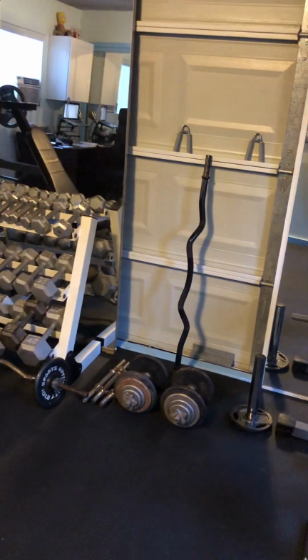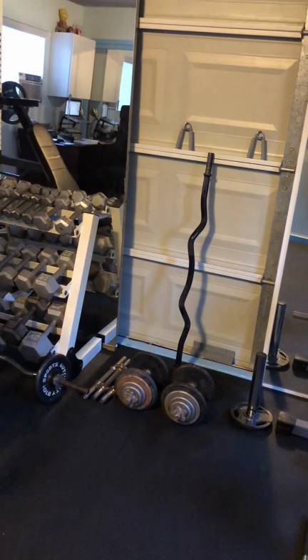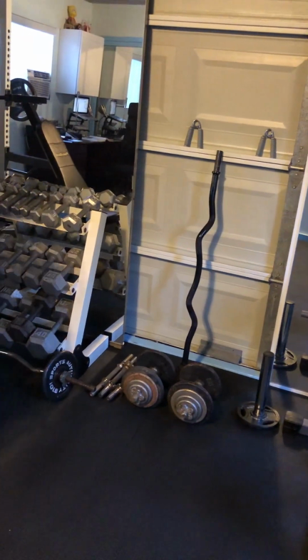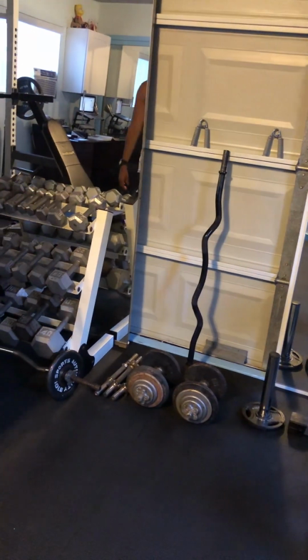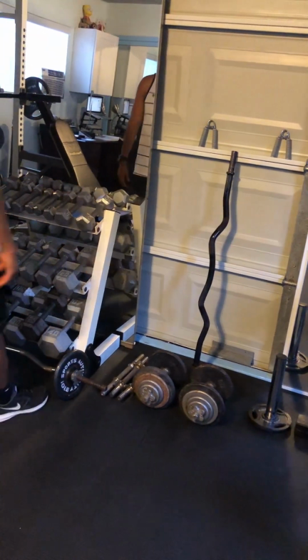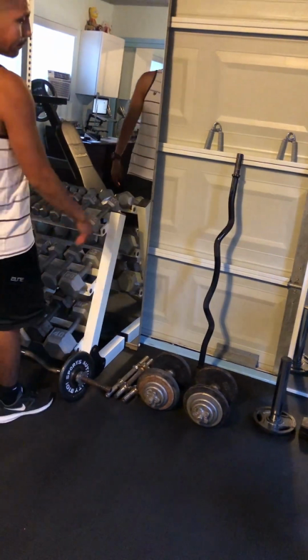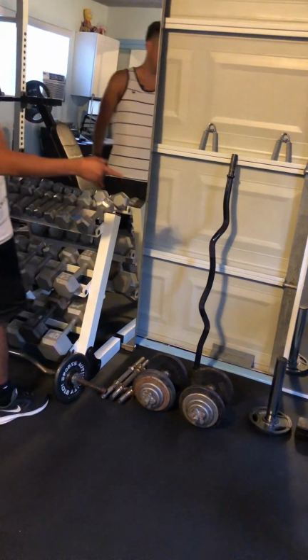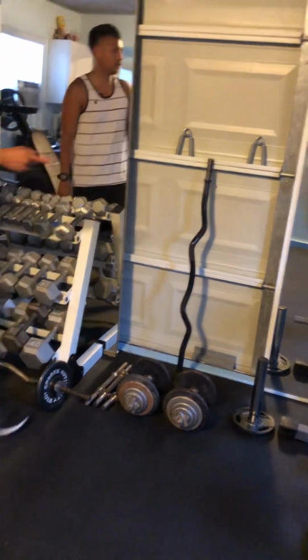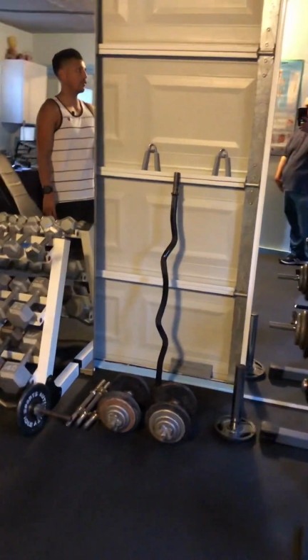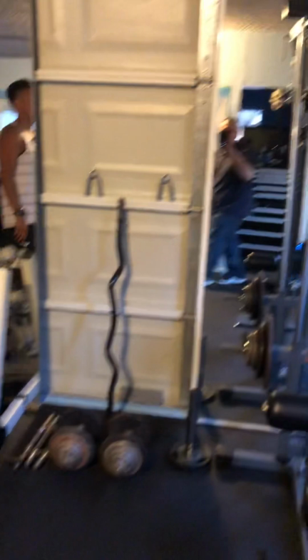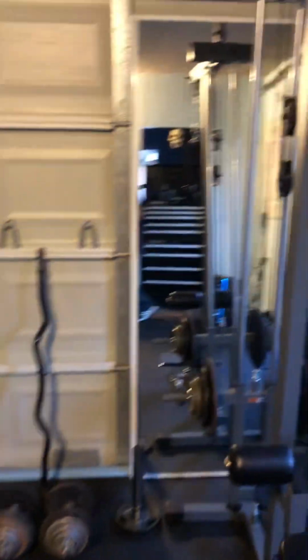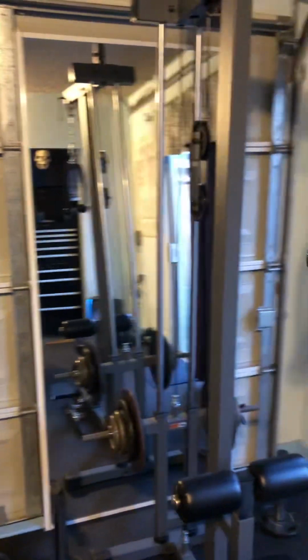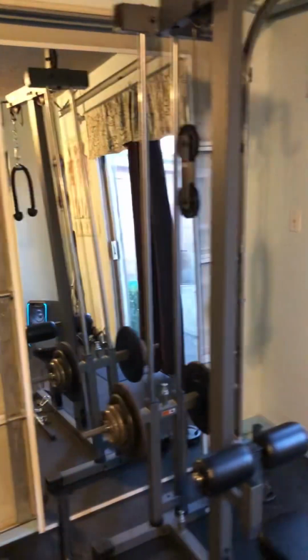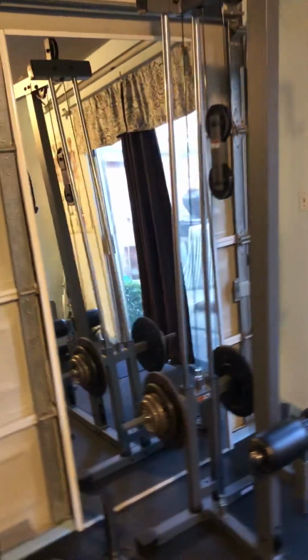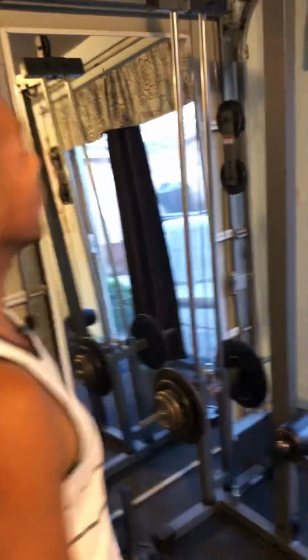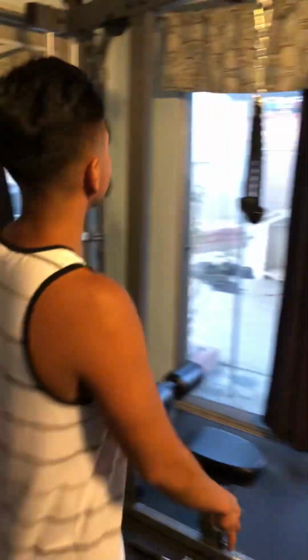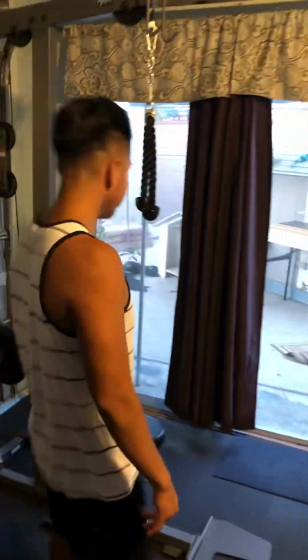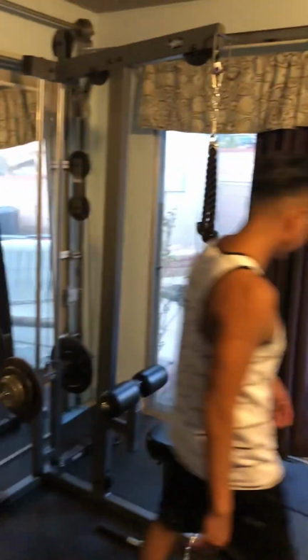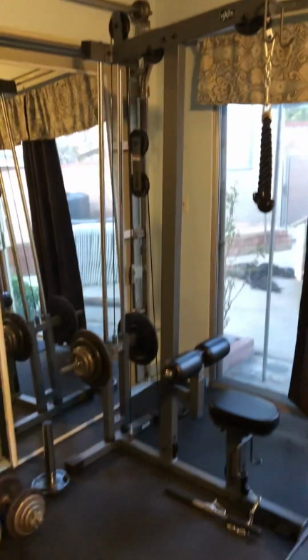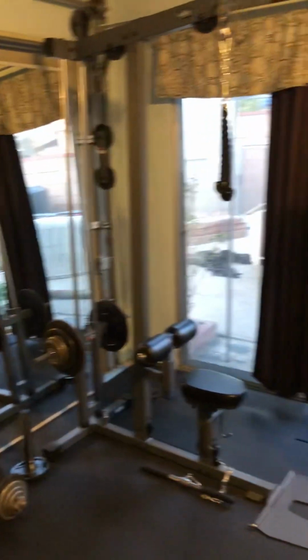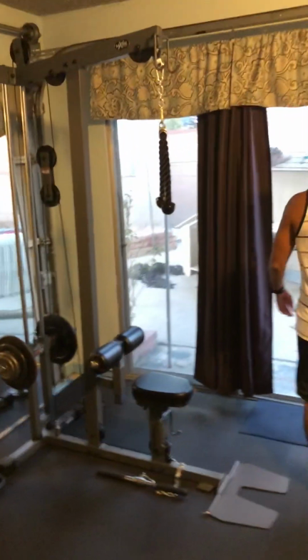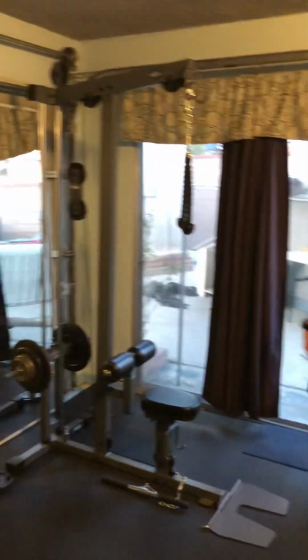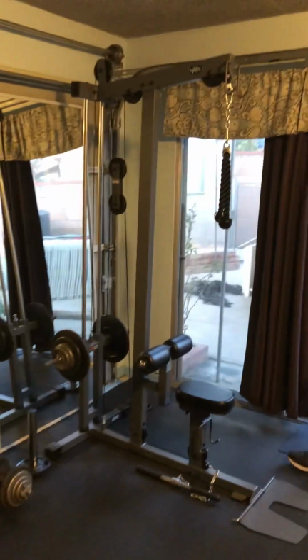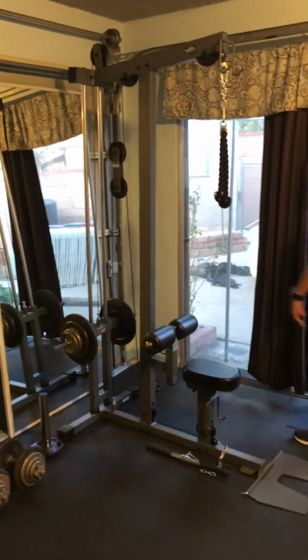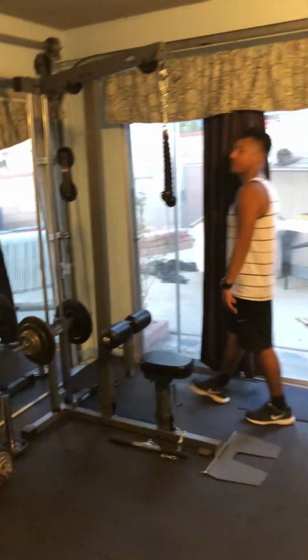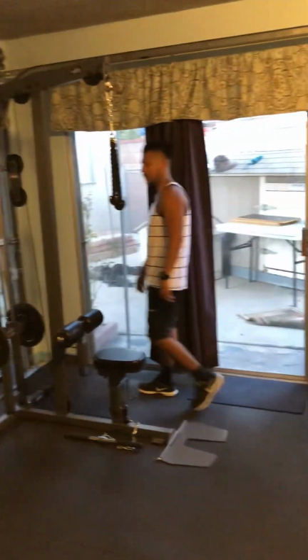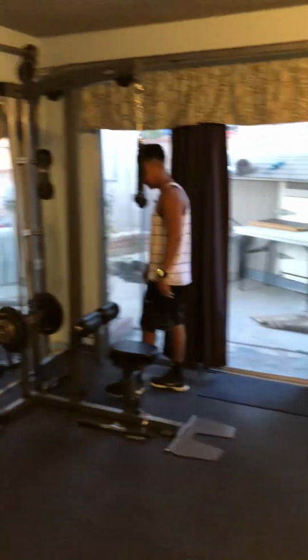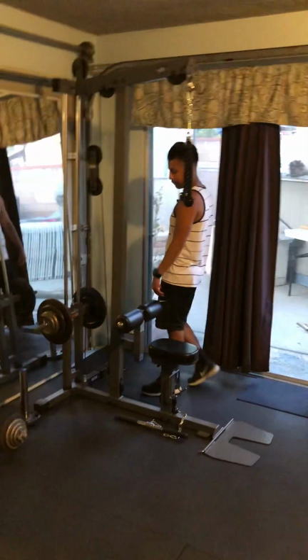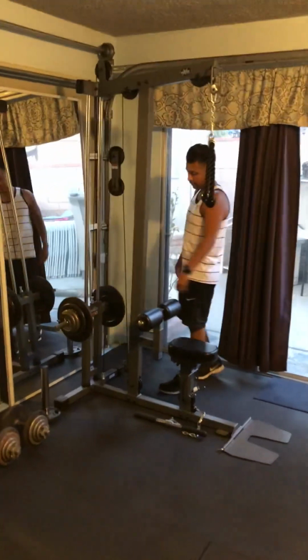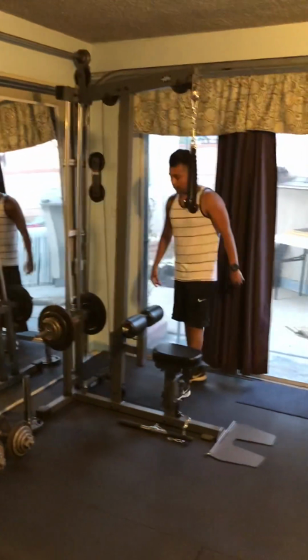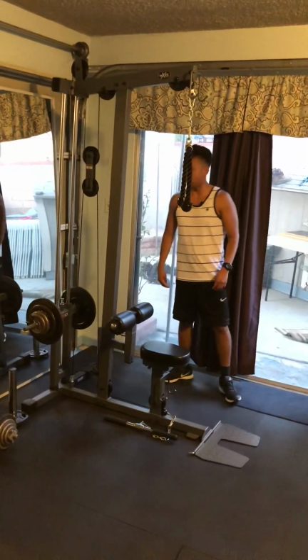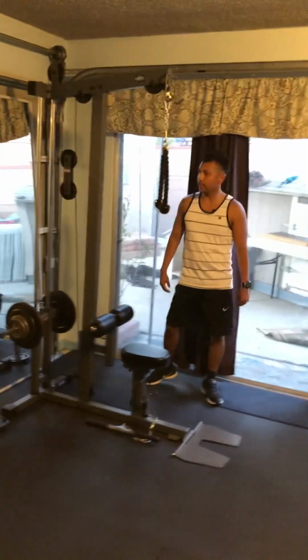There's another easy curl bar — a black one — over here. We also have this Exmark lat pull-down machine by Exmark Fitness.